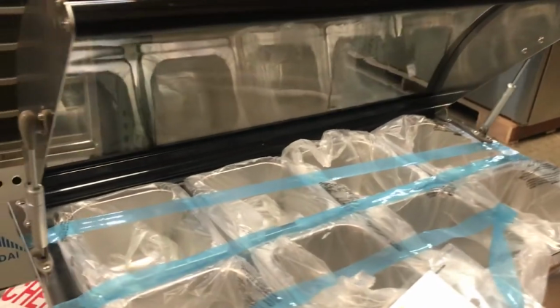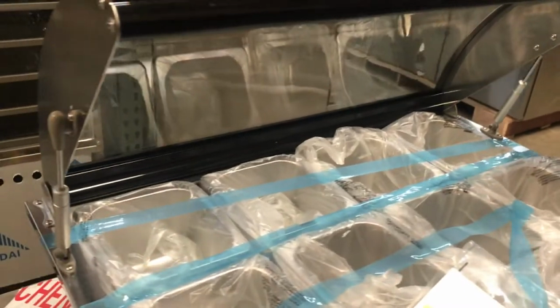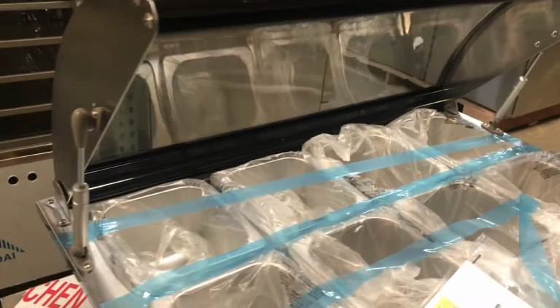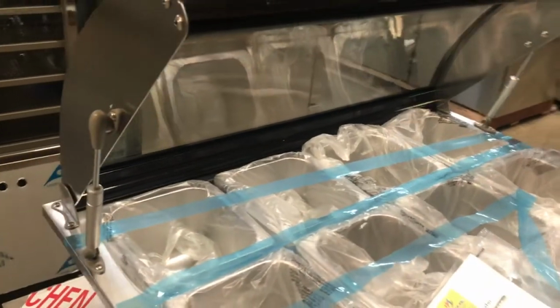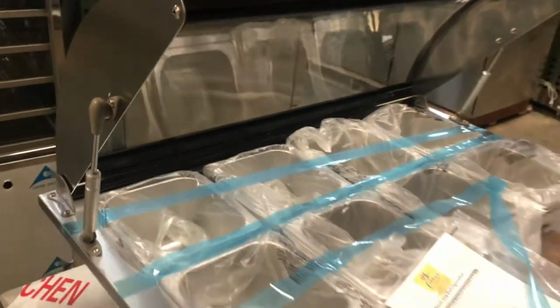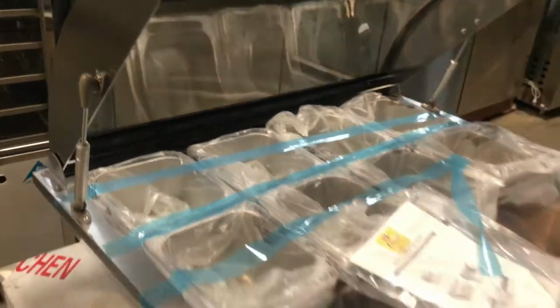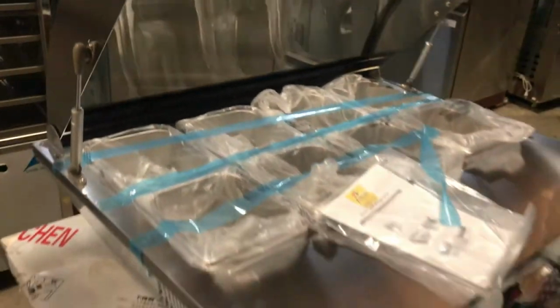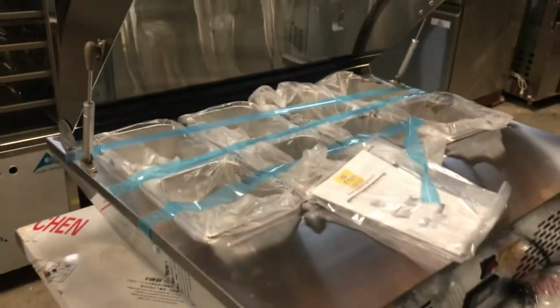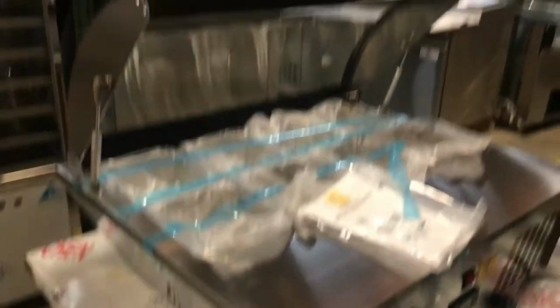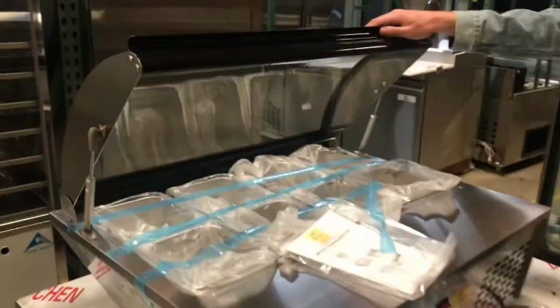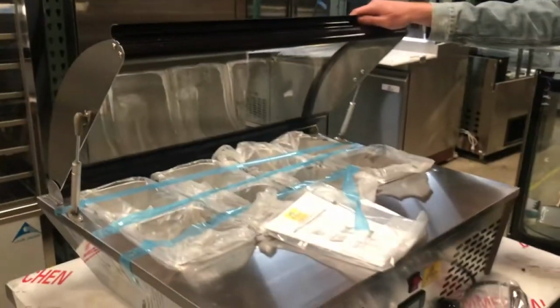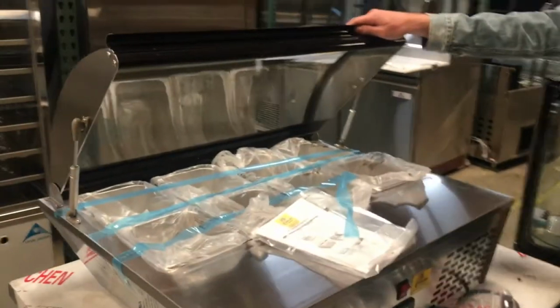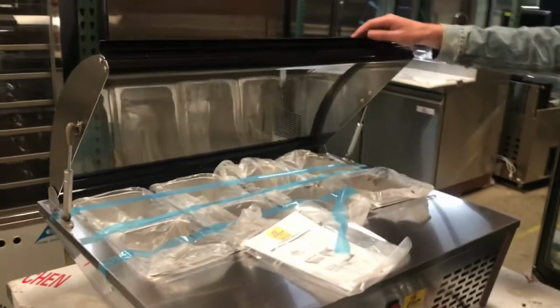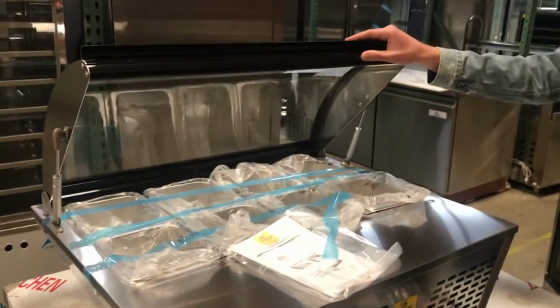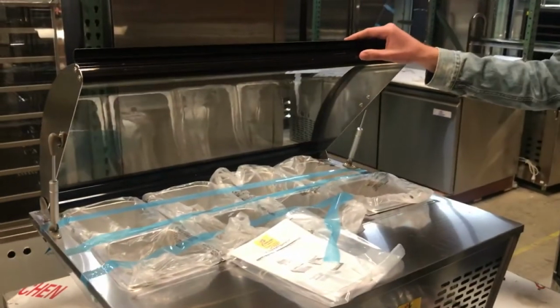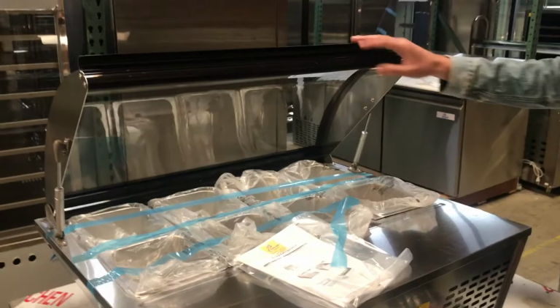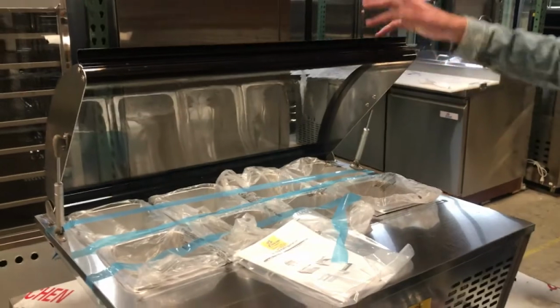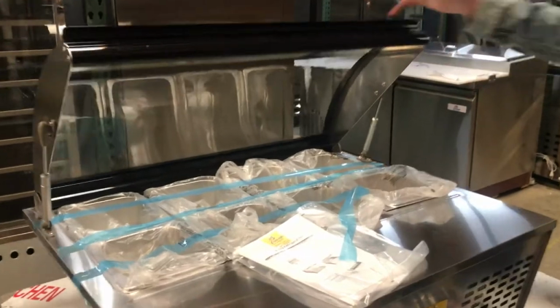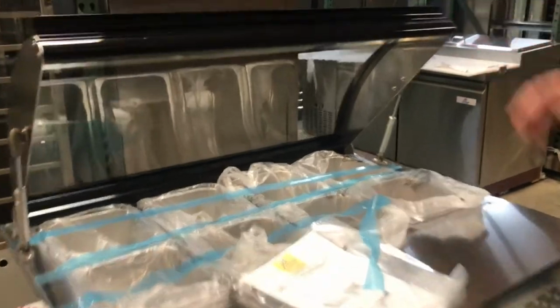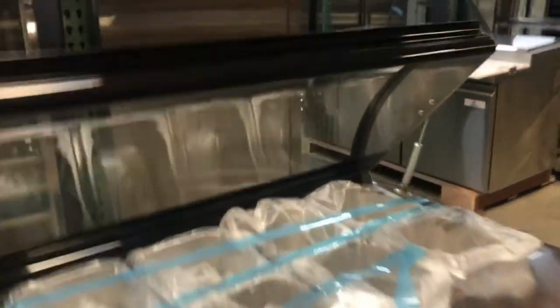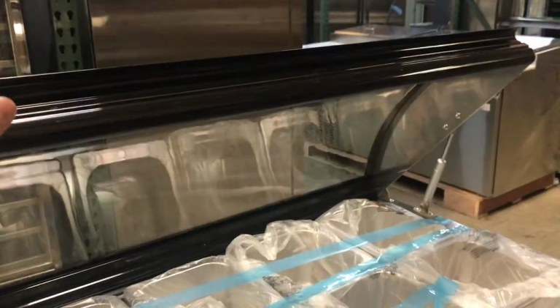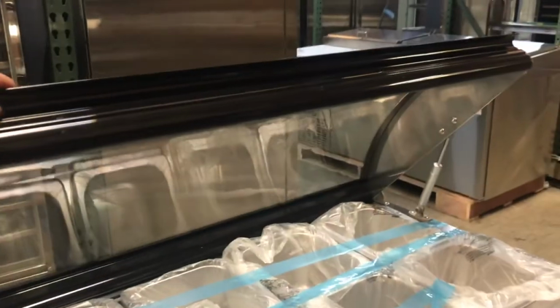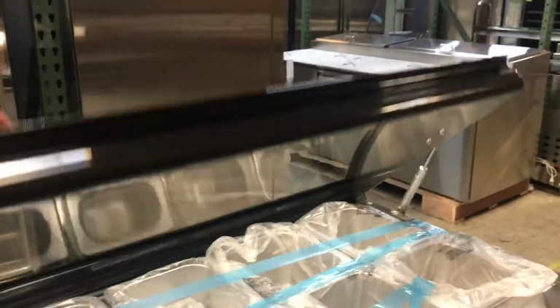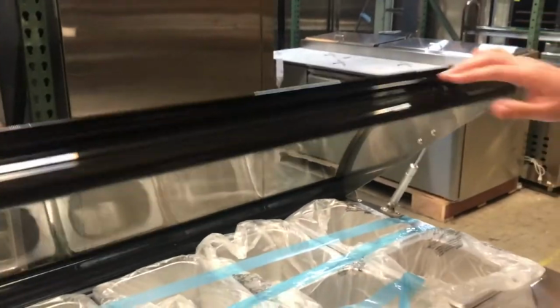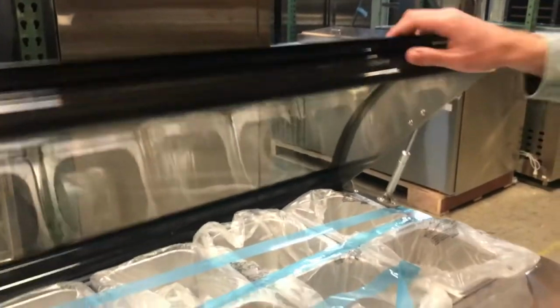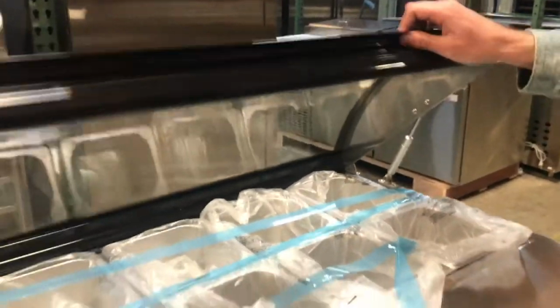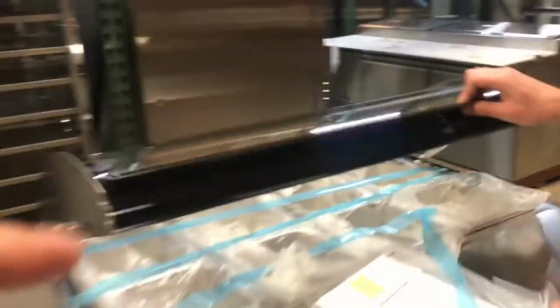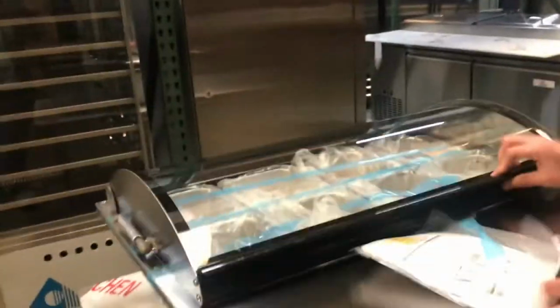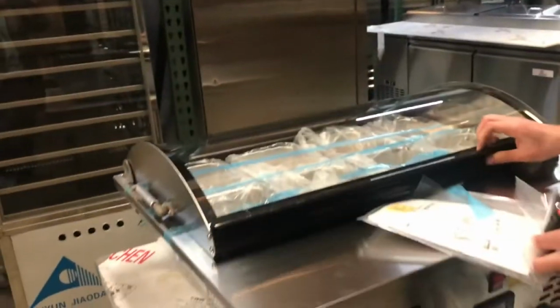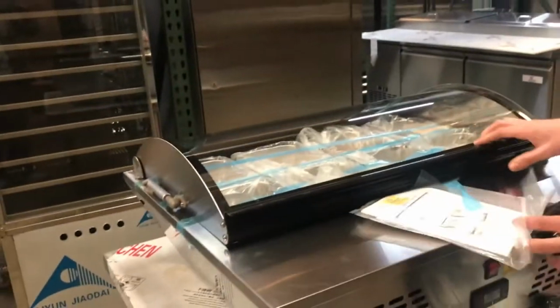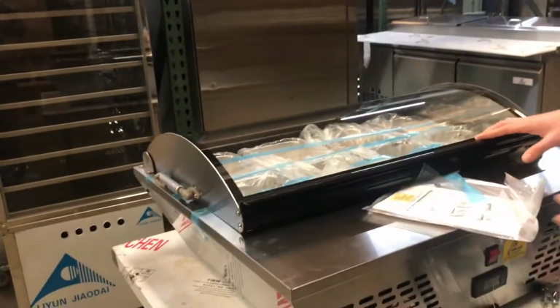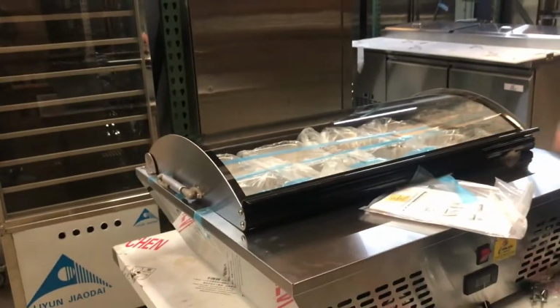As you can see, this one does come with a glass top to it. You can close it and open it up. It comes with the trays inside, as you can see. You can give it a close.